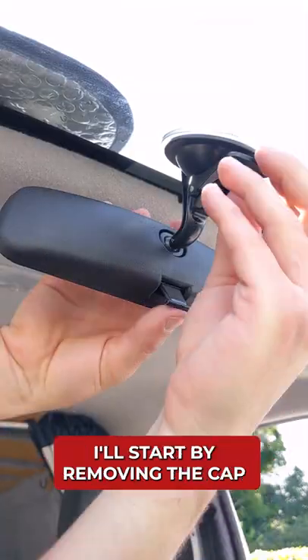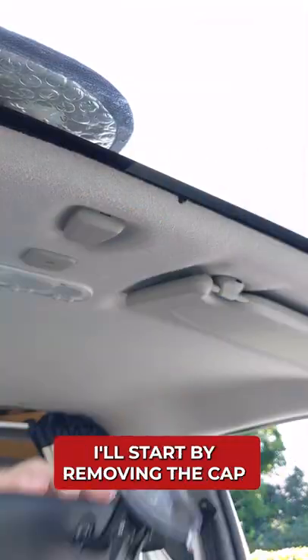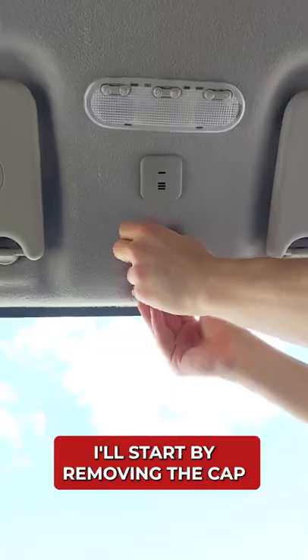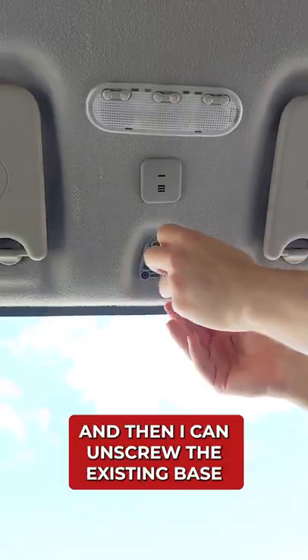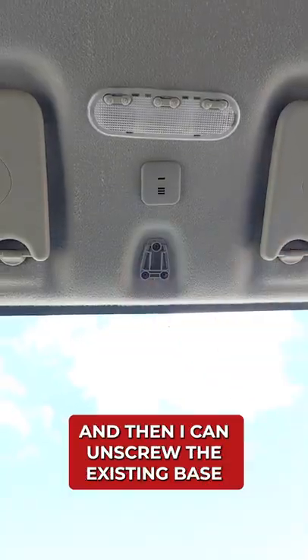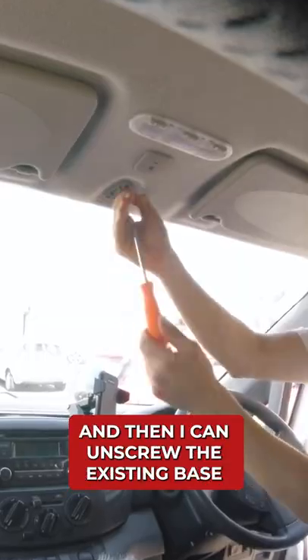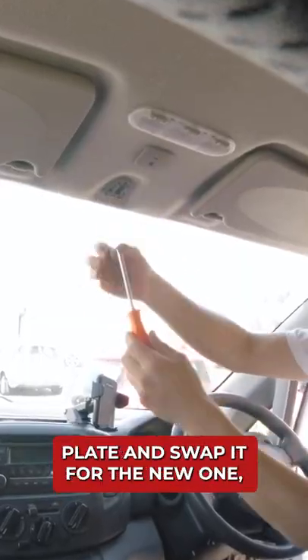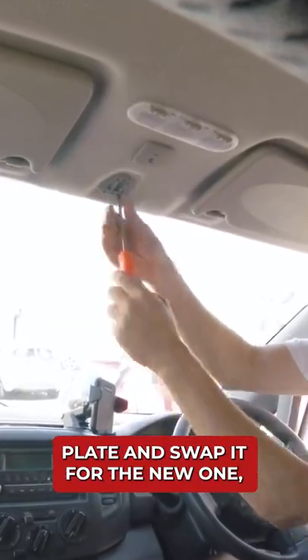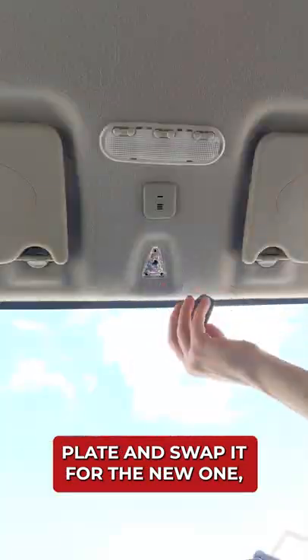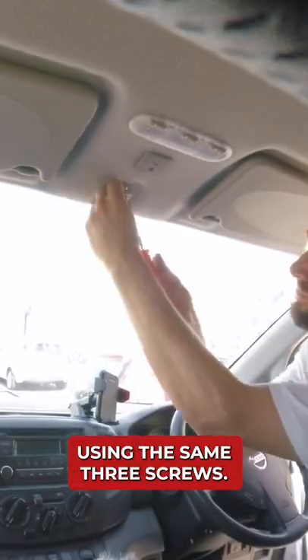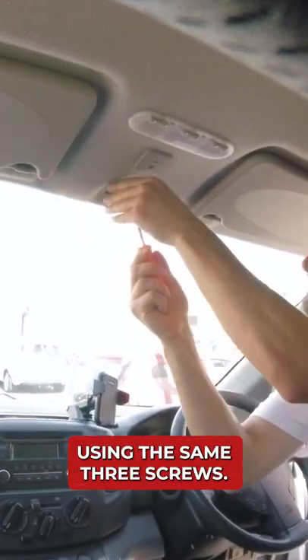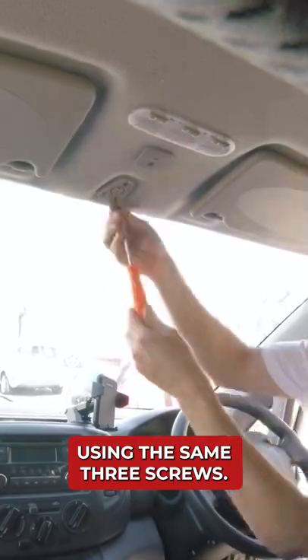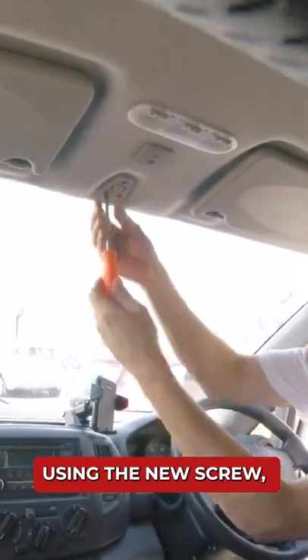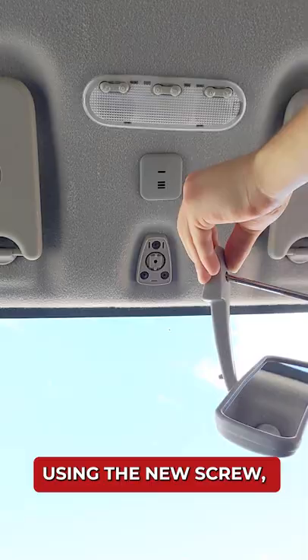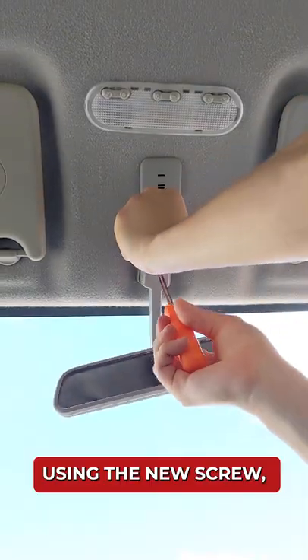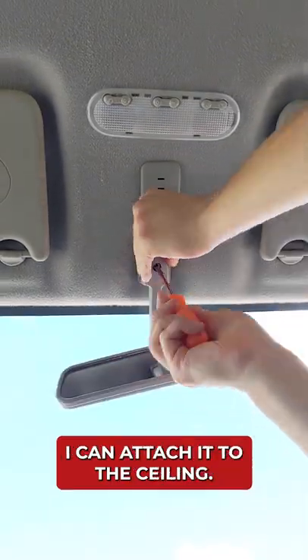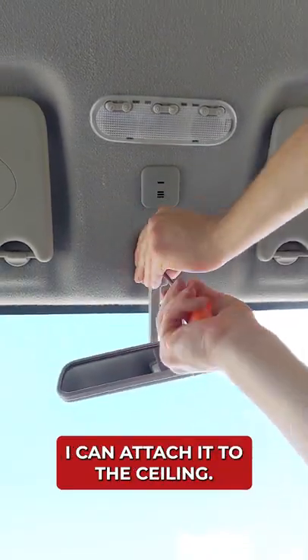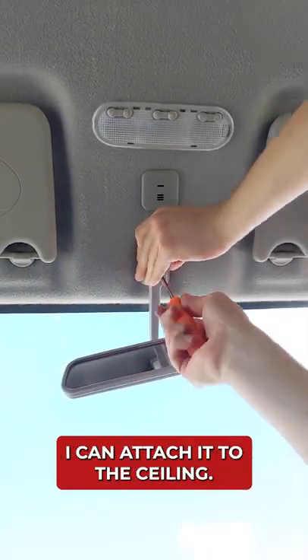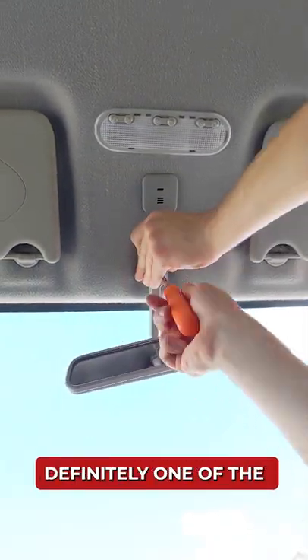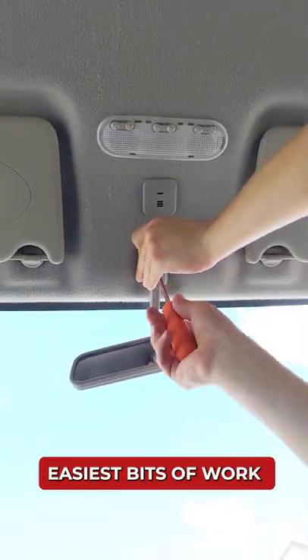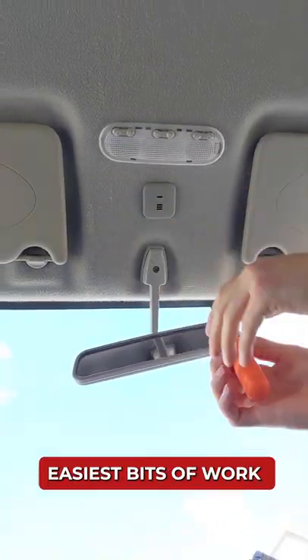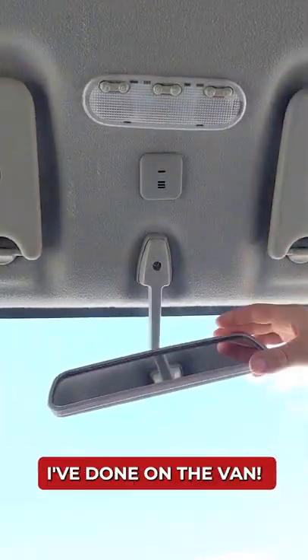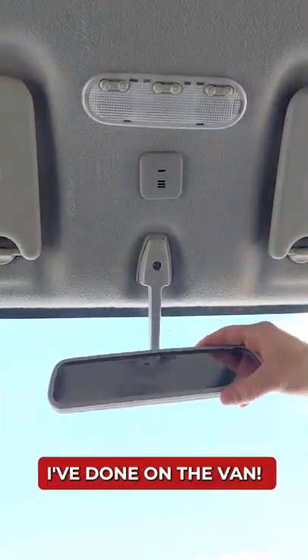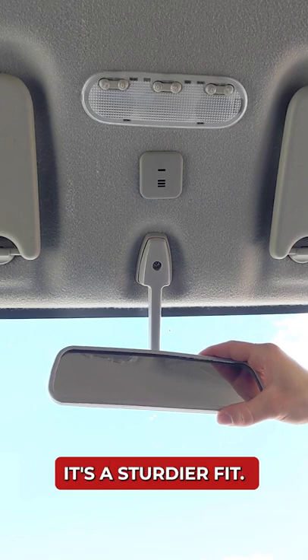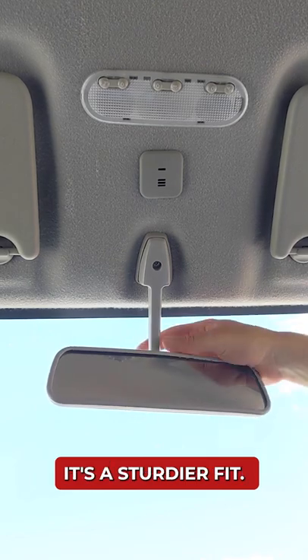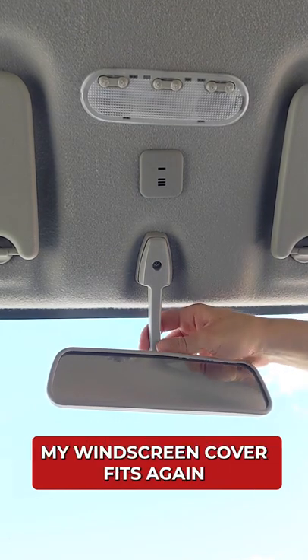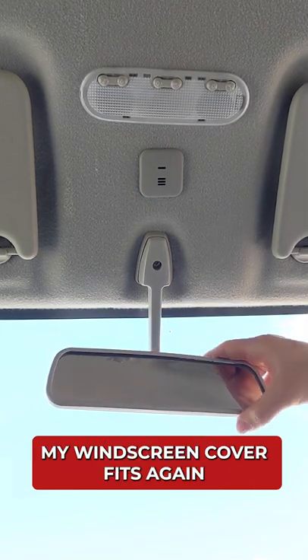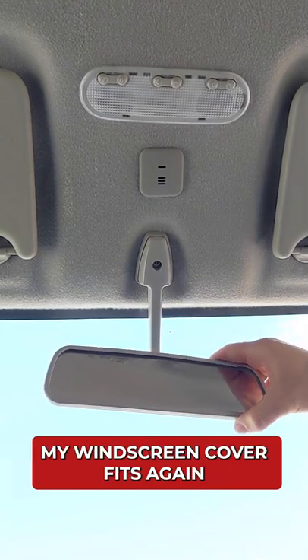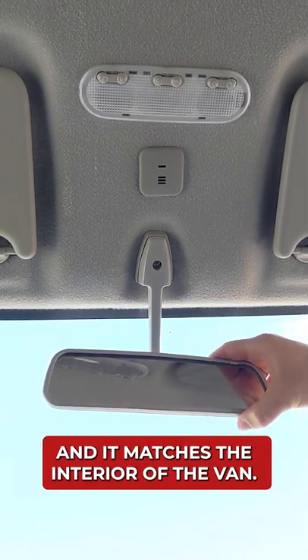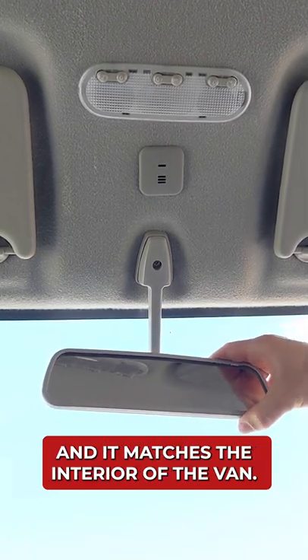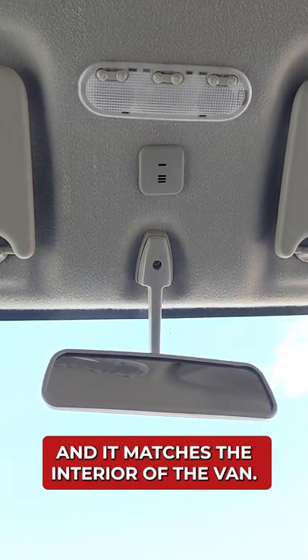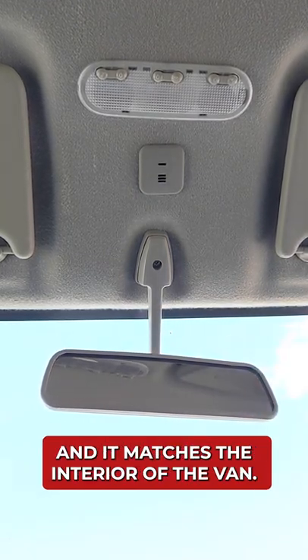I'll start by removing the cap and then I can unscrew the existing base plate and swap it for the new one using the same three screws. Using the new screw, I can attach it to the ceiling. Definitely one of the easiest bits of work I've done on the van. It's a sturdier fit, my windscreen cover fits again and it matches the interior of the van.